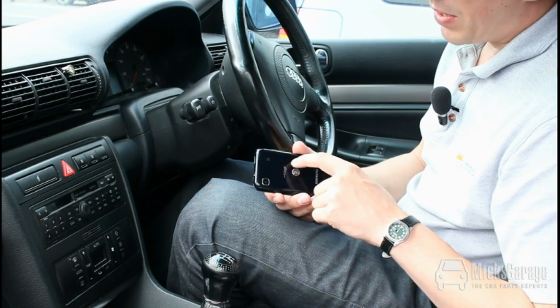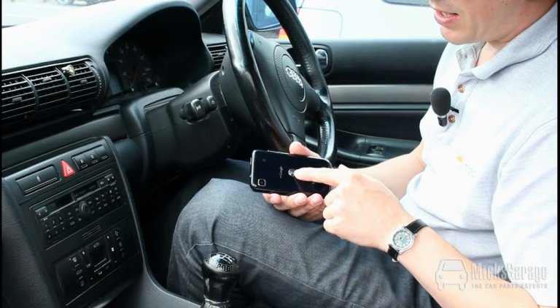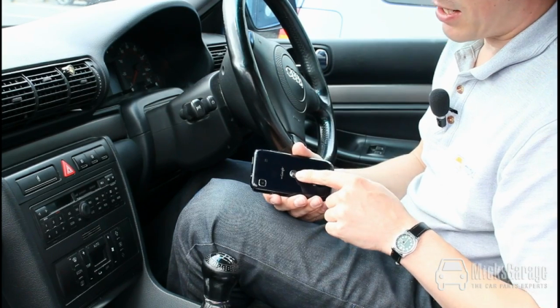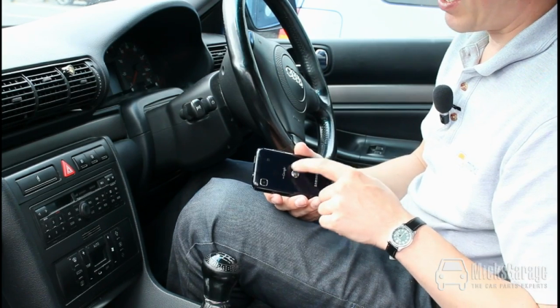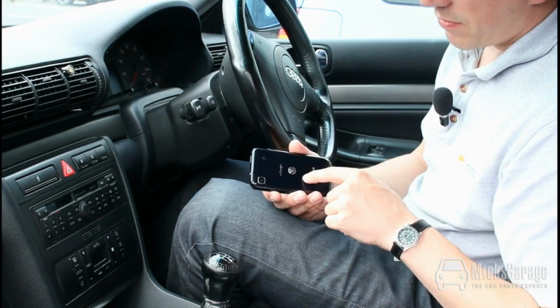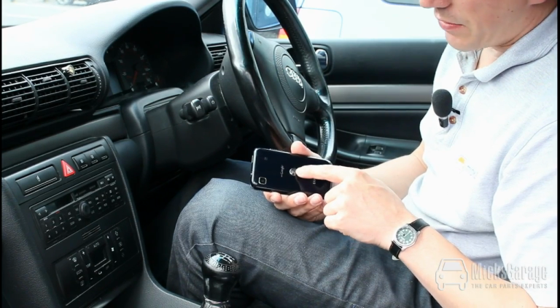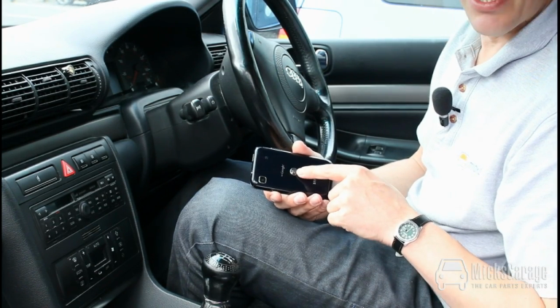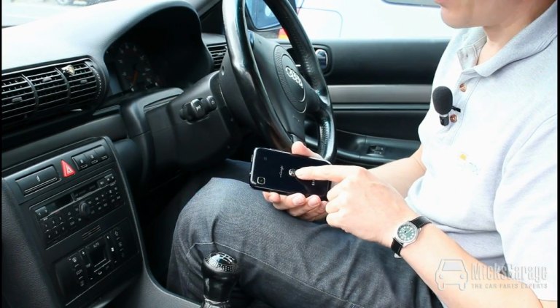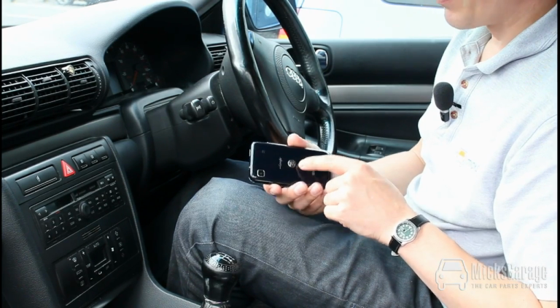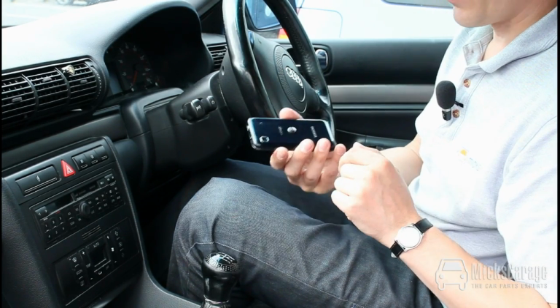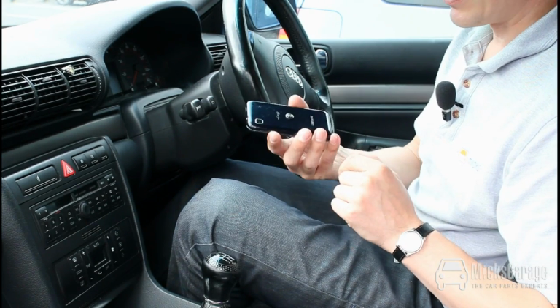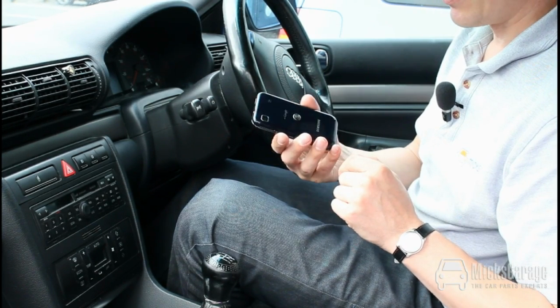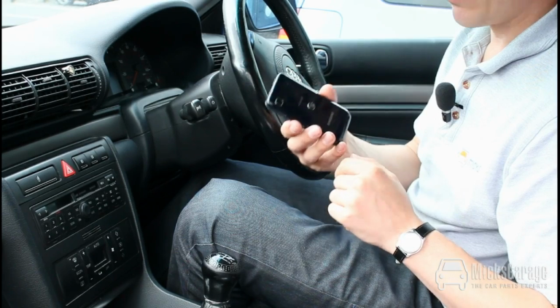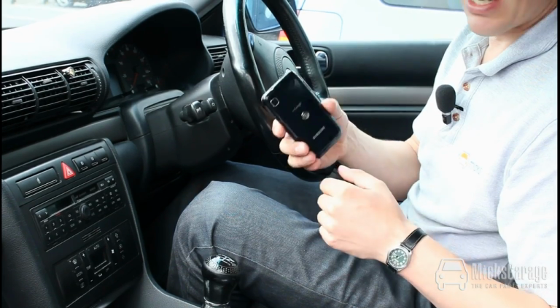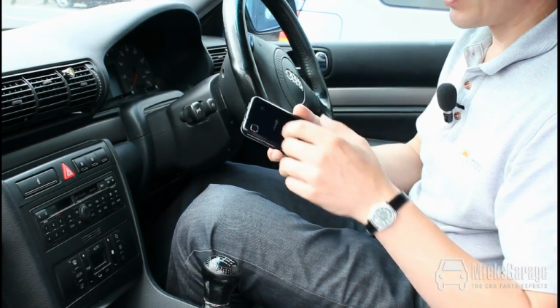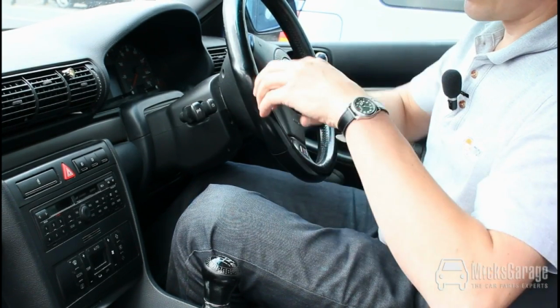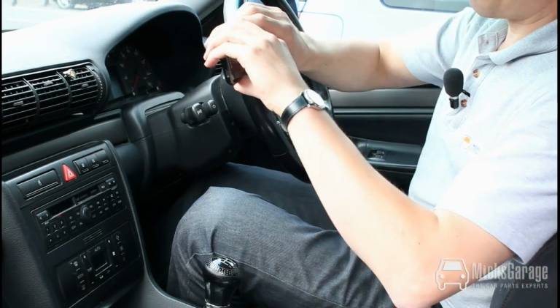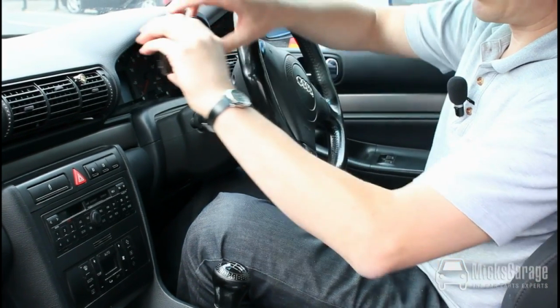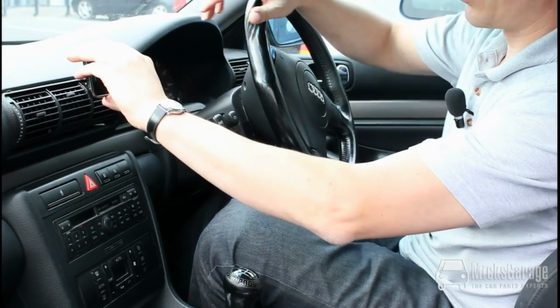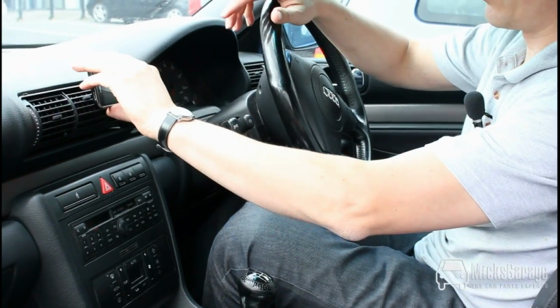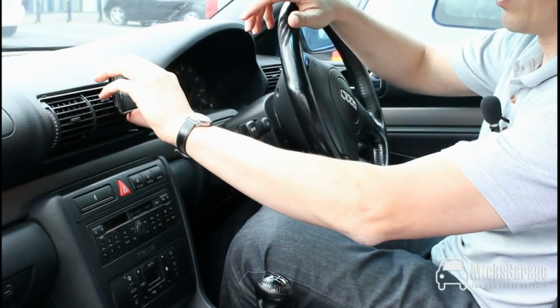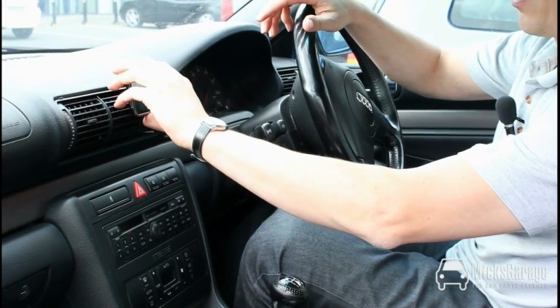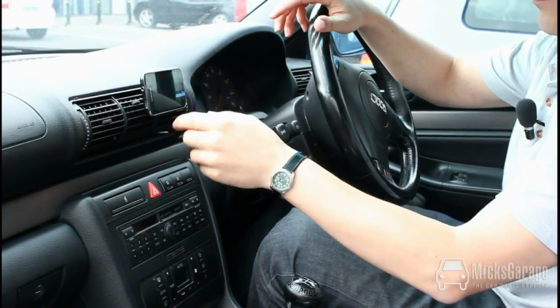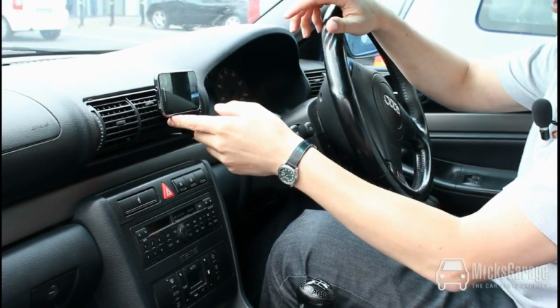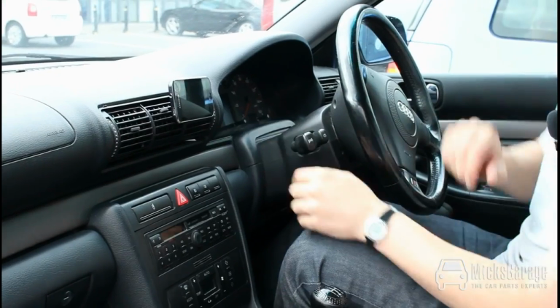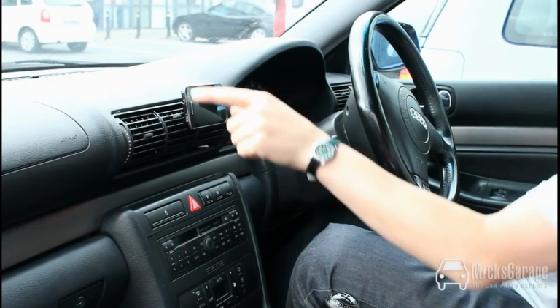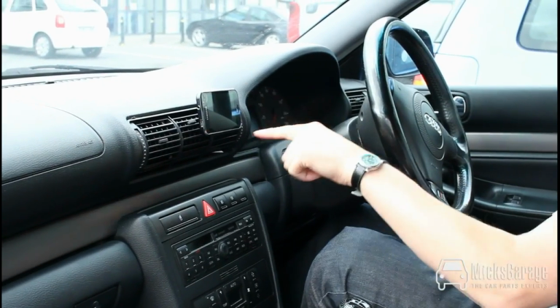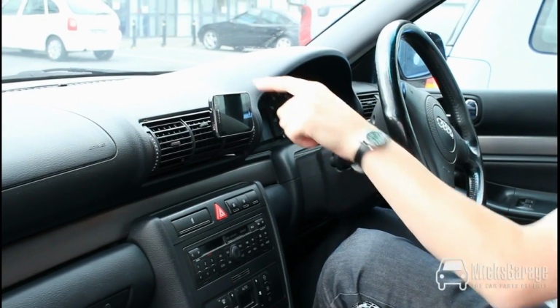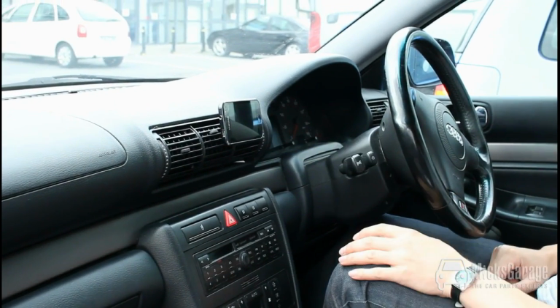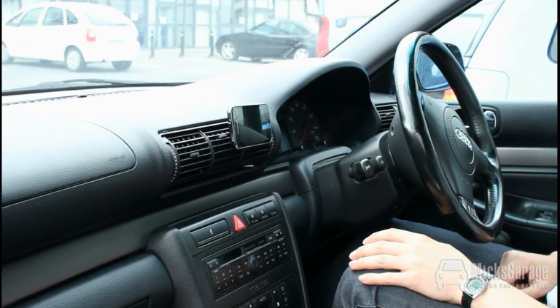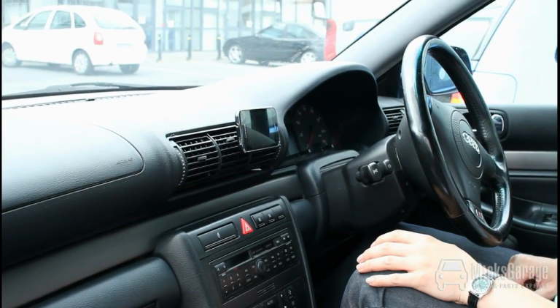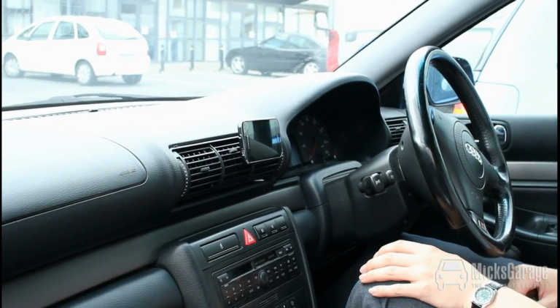We've mounted this clip right in the very centre of the phone because this phone has a sat-nav on it. We put it in the centre so that we can also have the phone in landscape format when we have the sat-nav on.